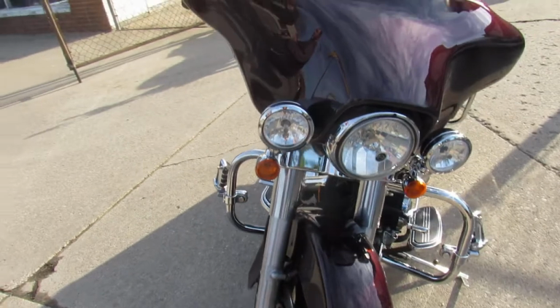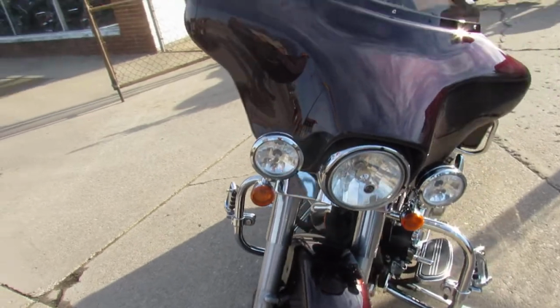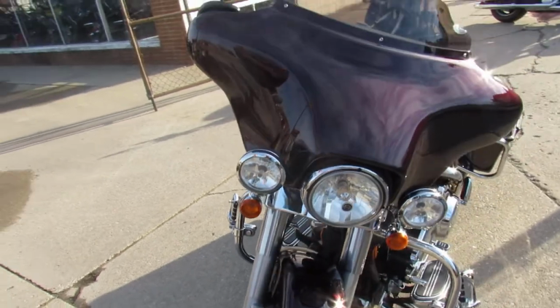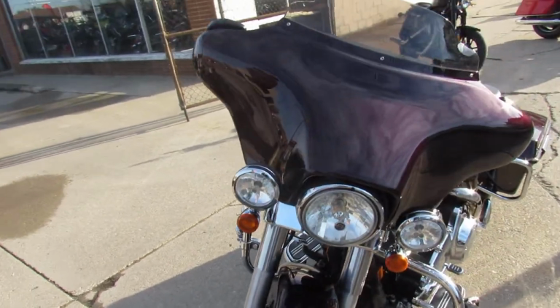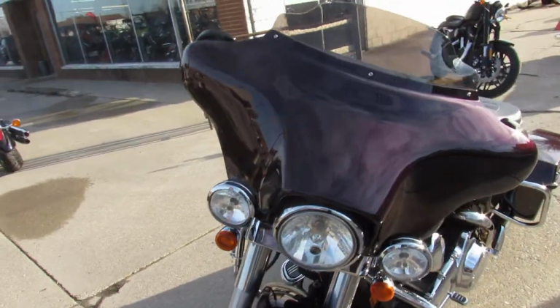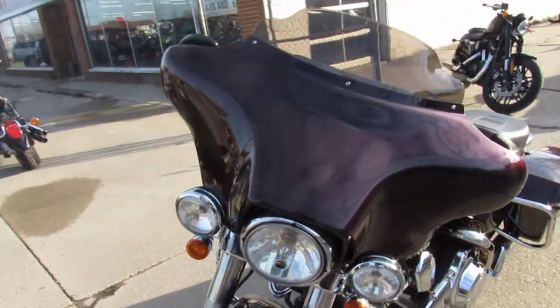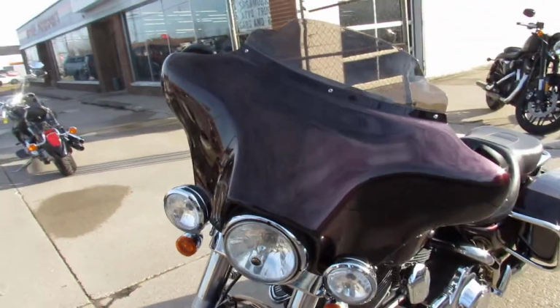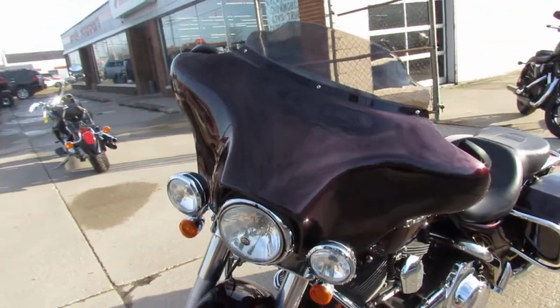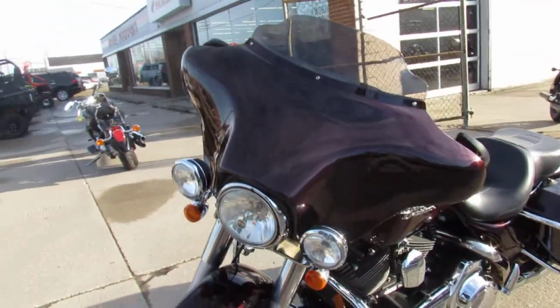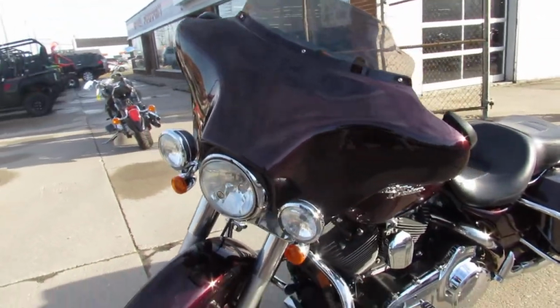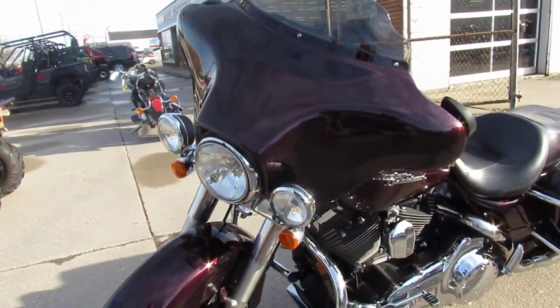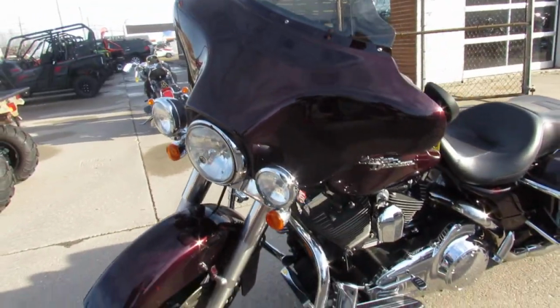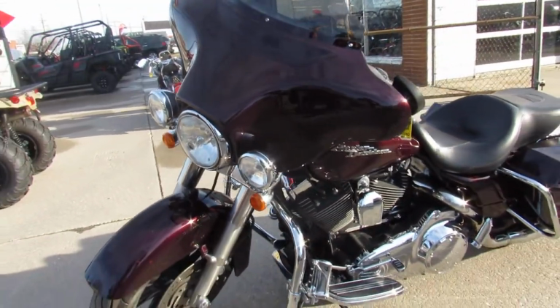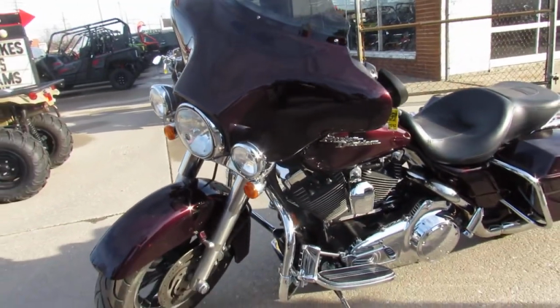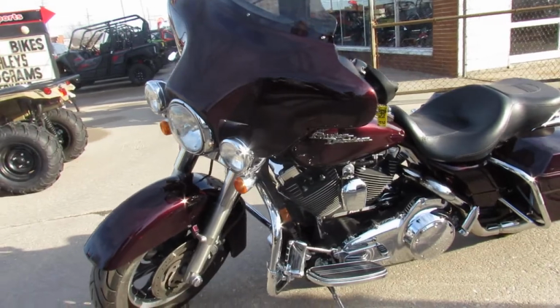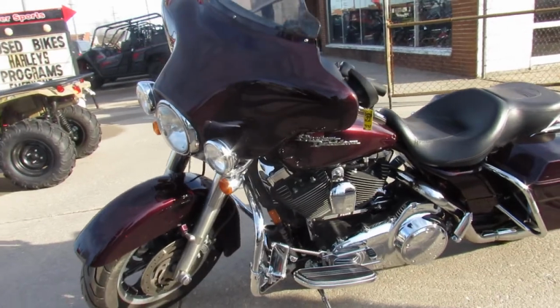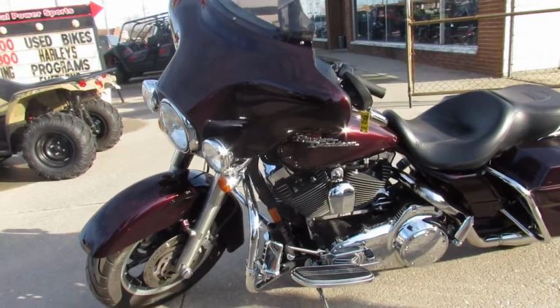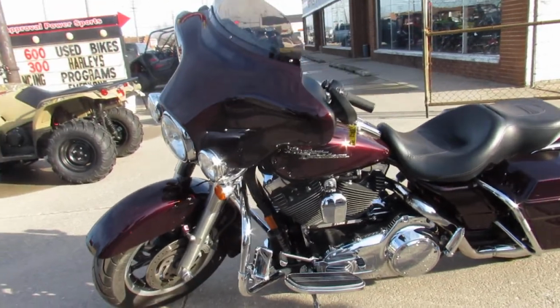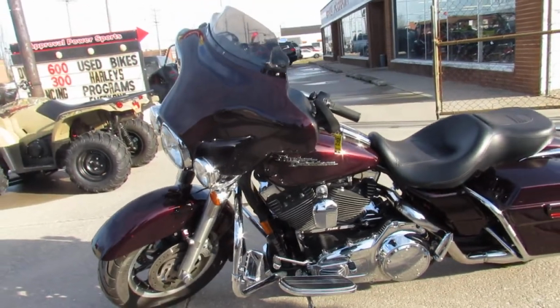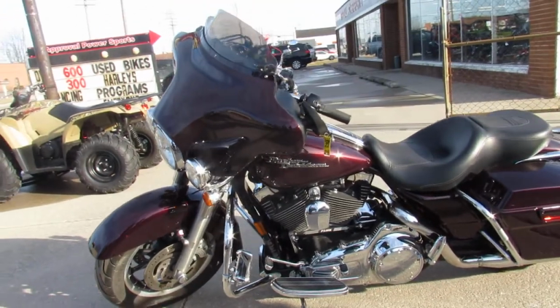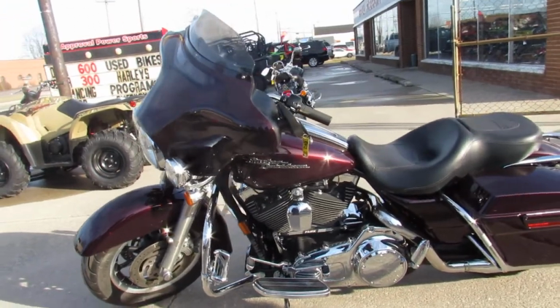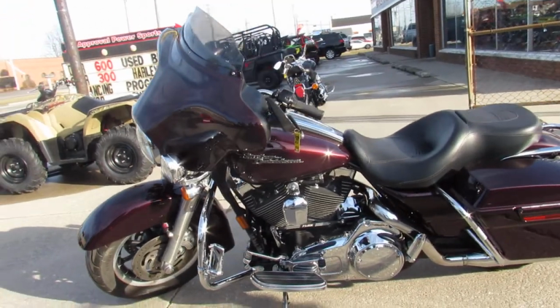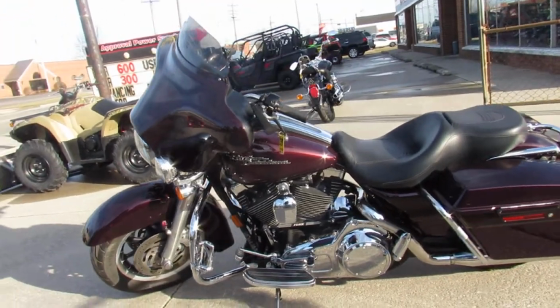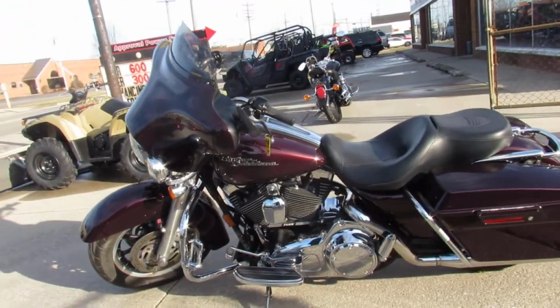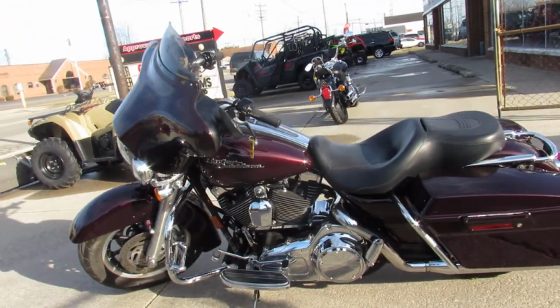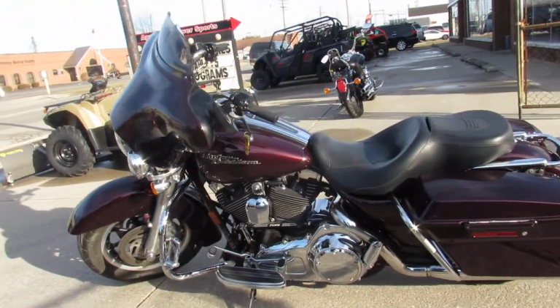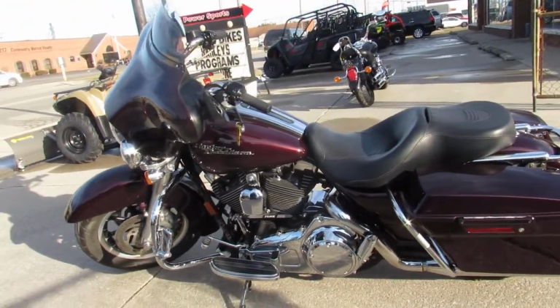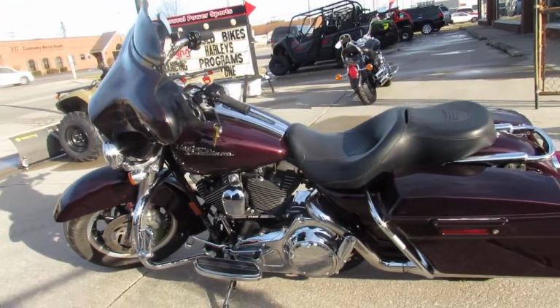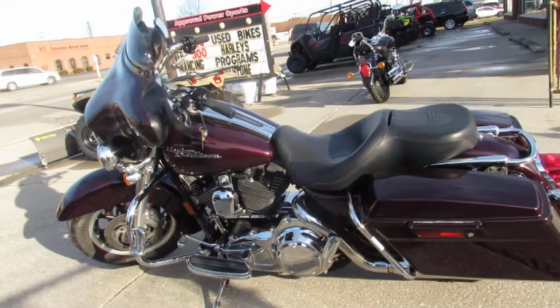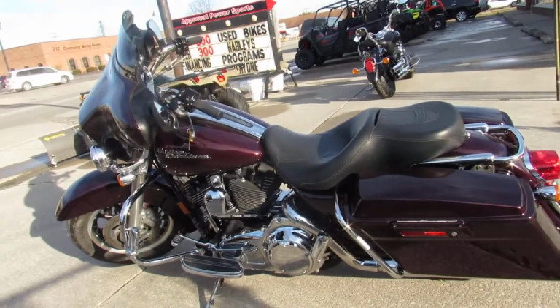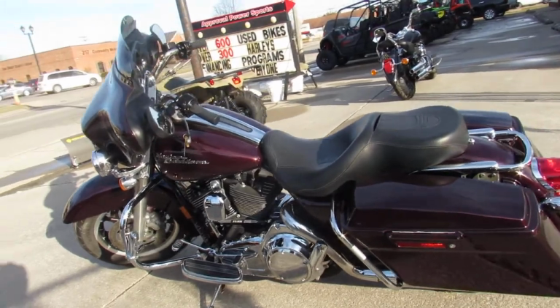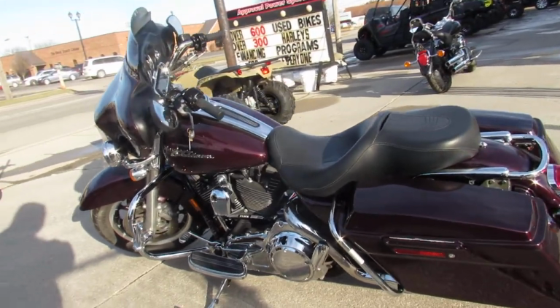This one here is a 2007. It's got dual Reinhardt exhaust, tons of chrome, sharp black cherry paint — this is the one. All the fluids have been changed, it is ready for the road.